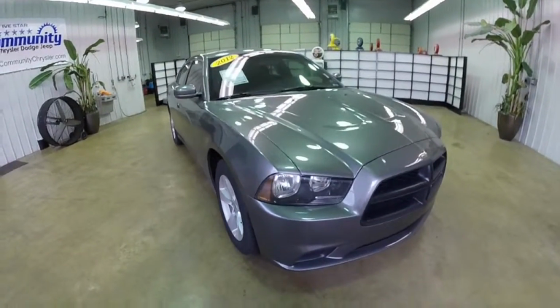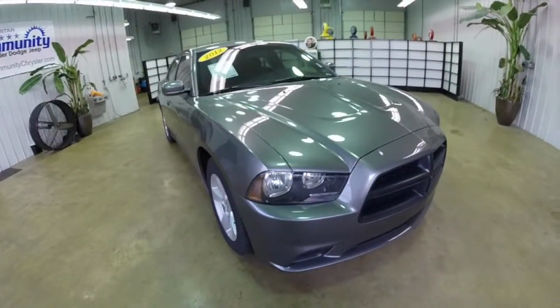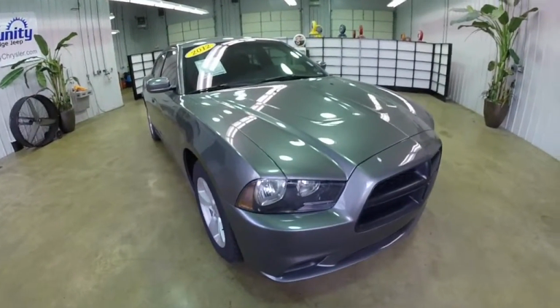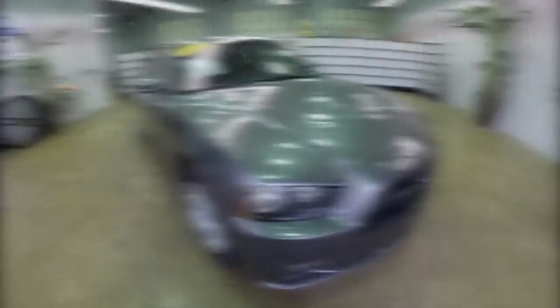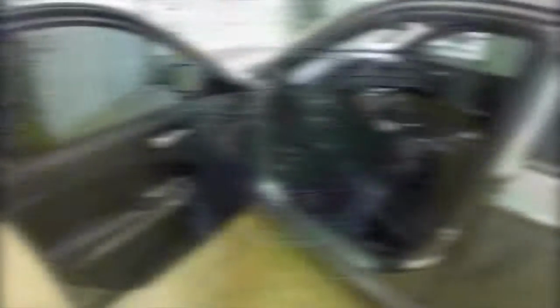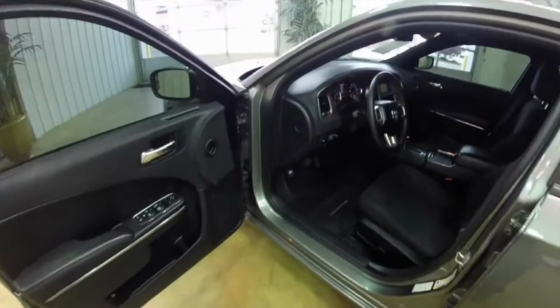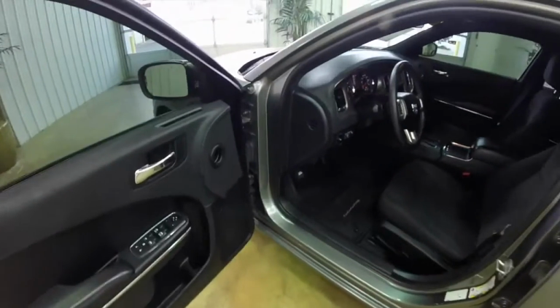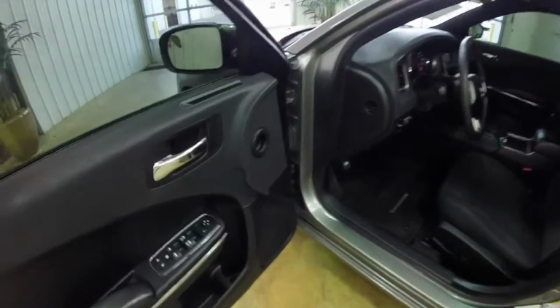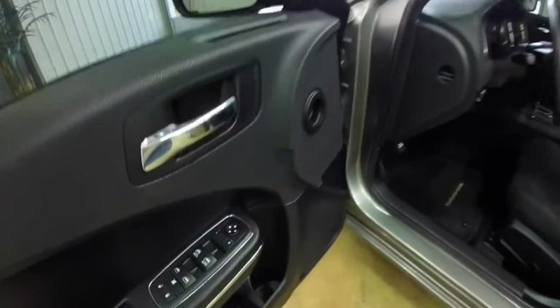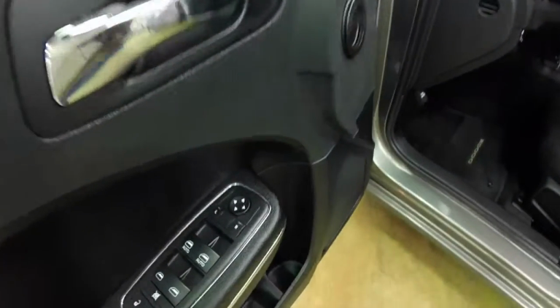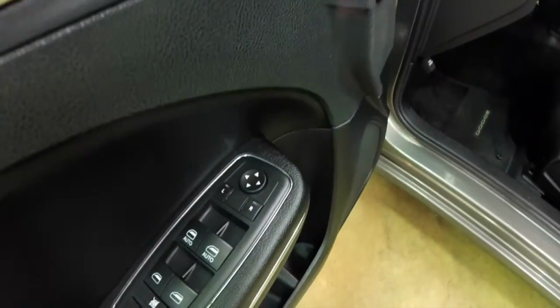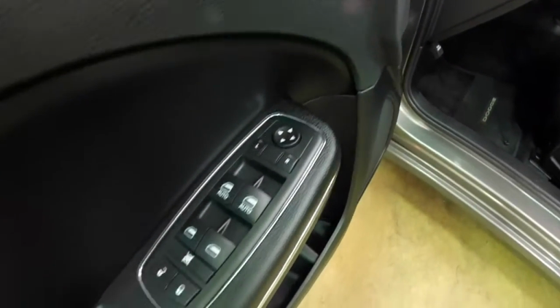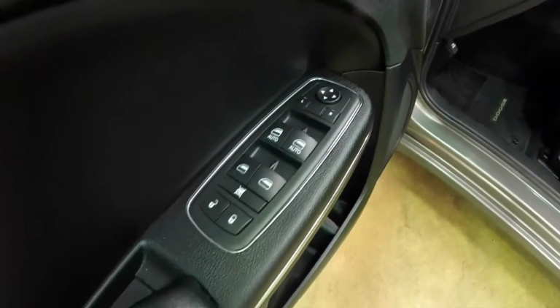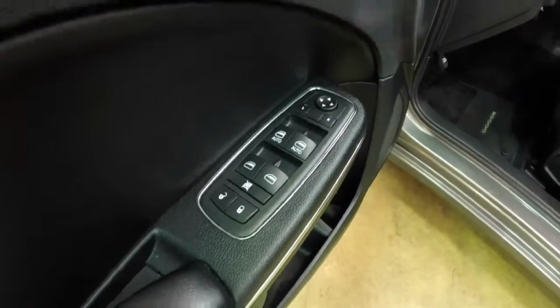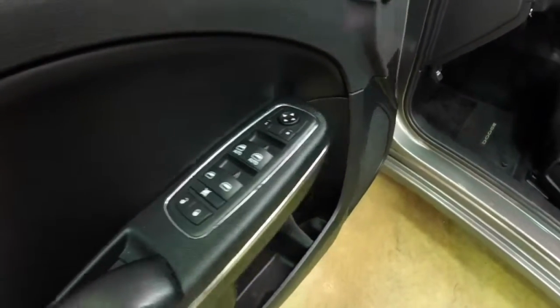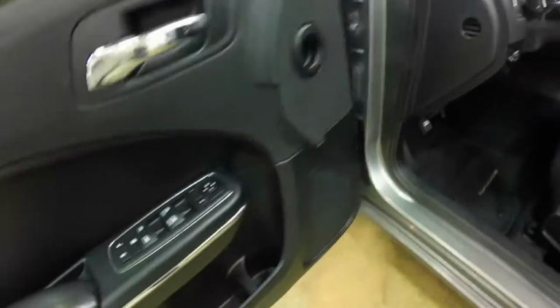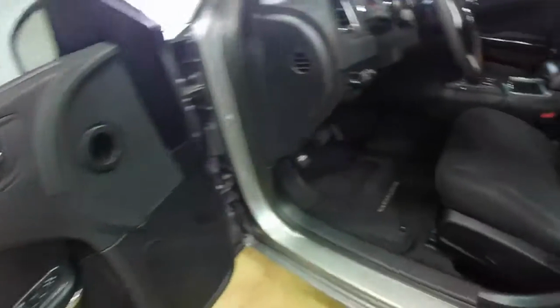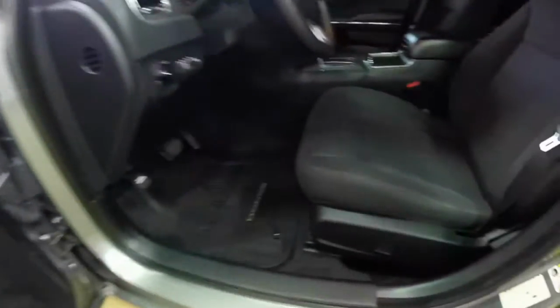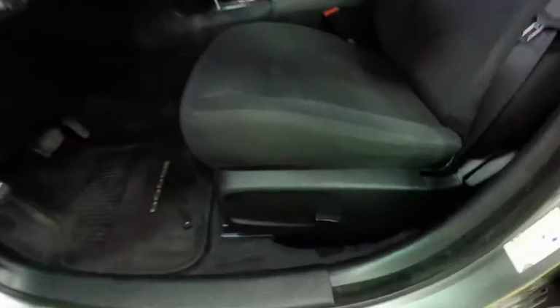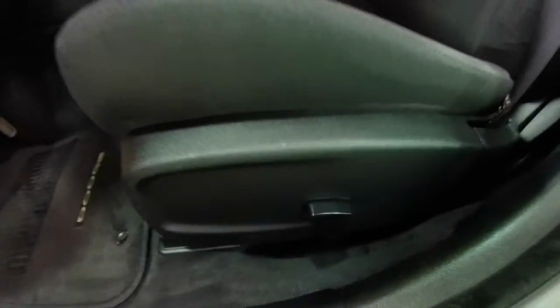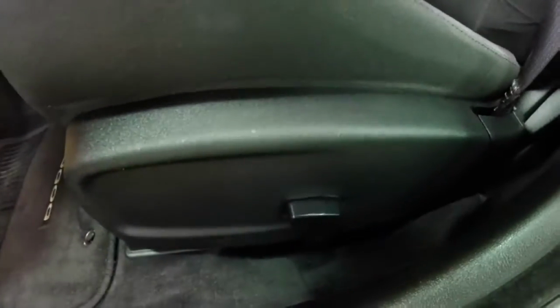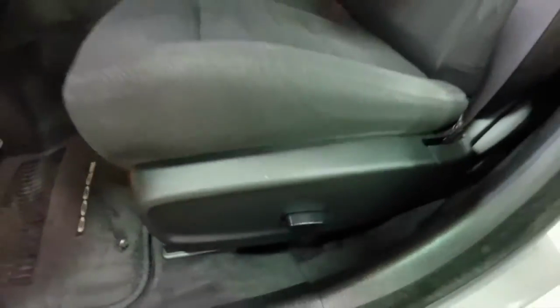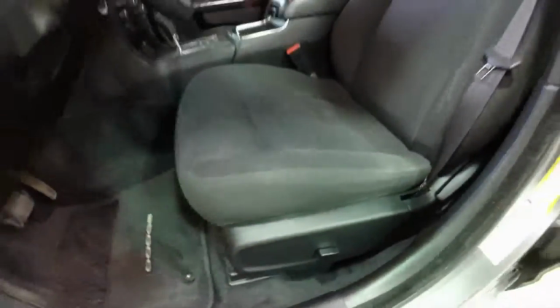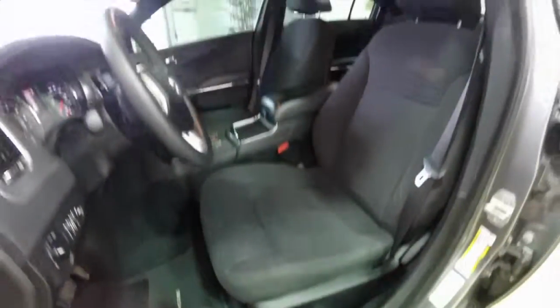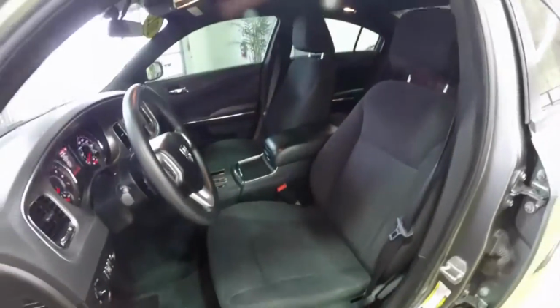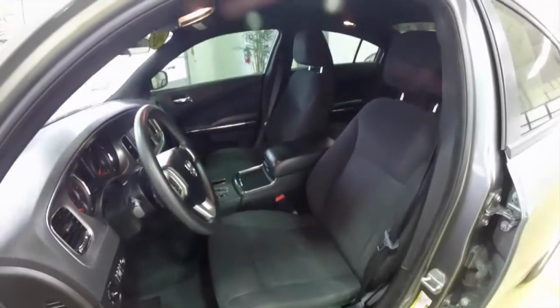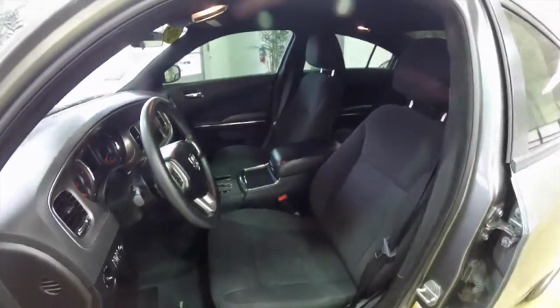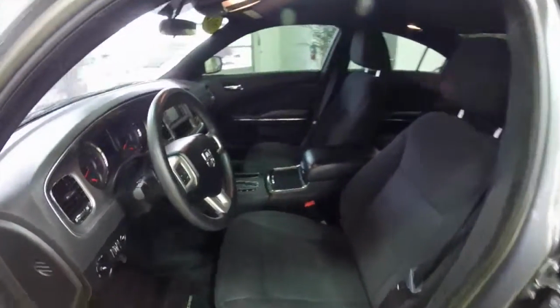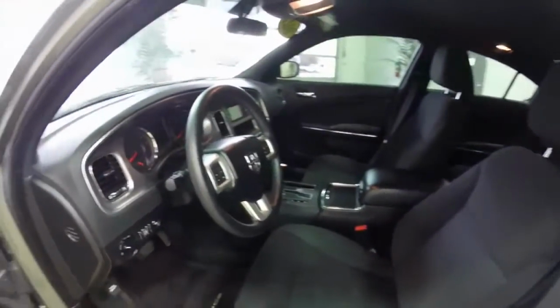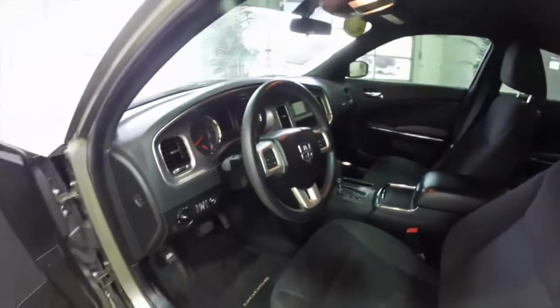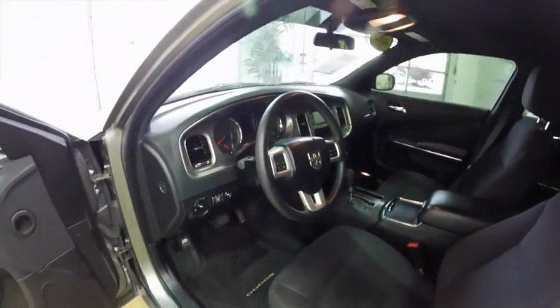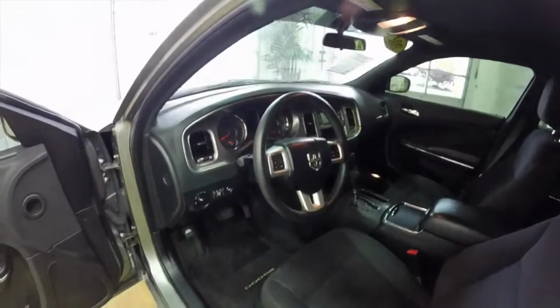Let's go ahead and take a look at the interior. Inside we have power windows, power mirrors, and power door locks. Also got a six-way power driver's seat.